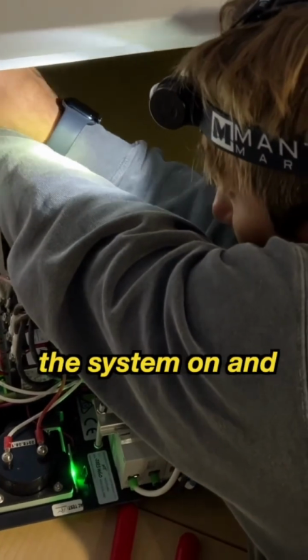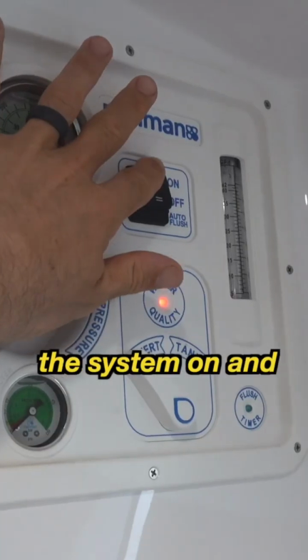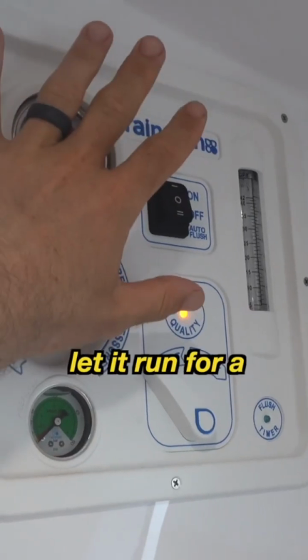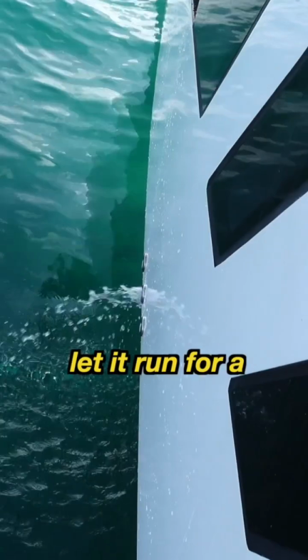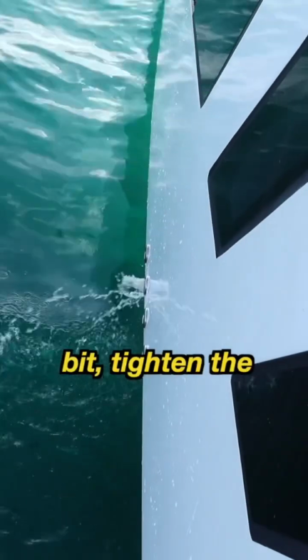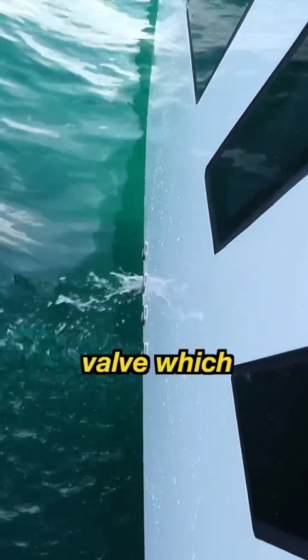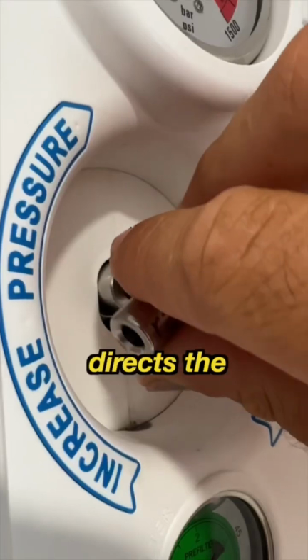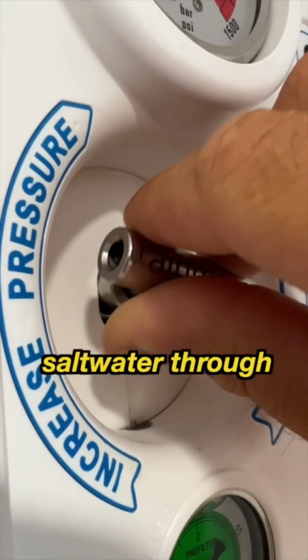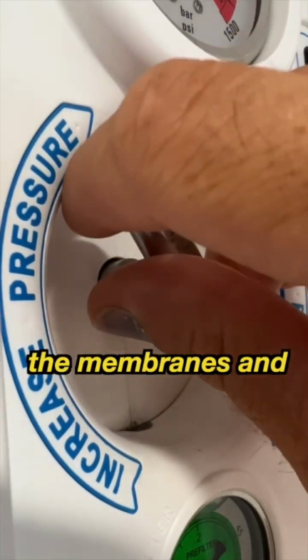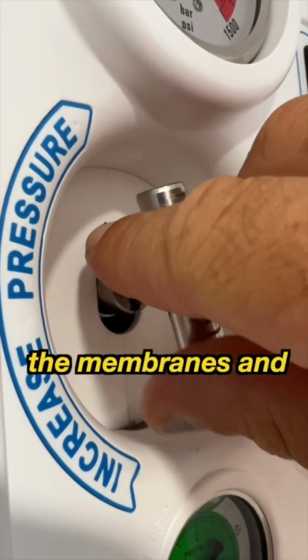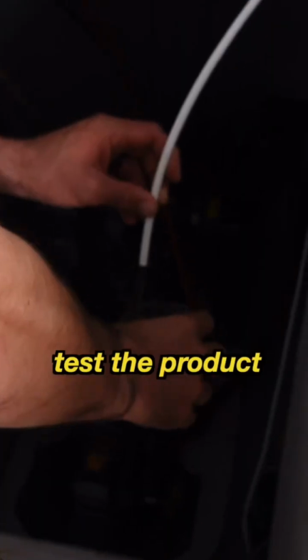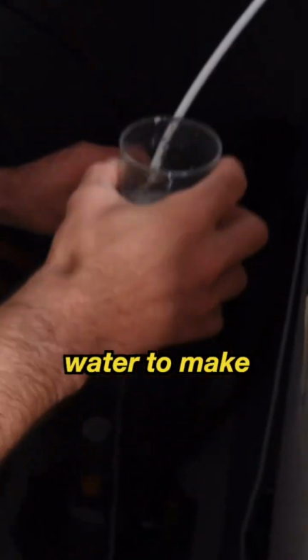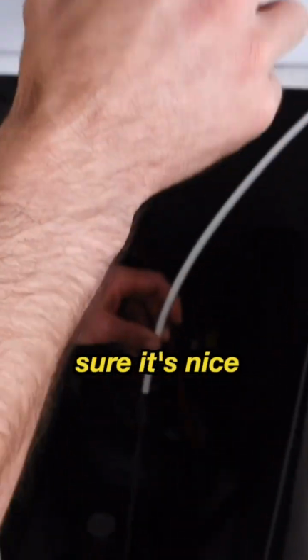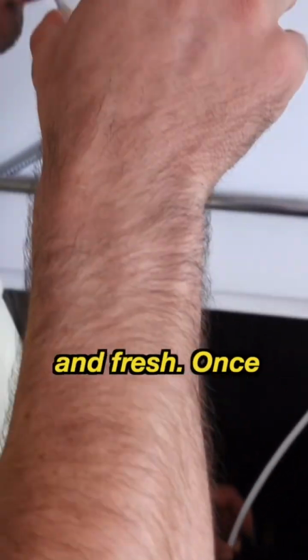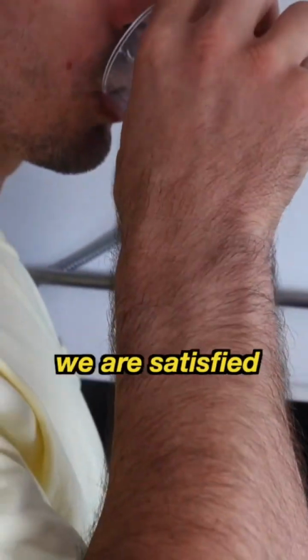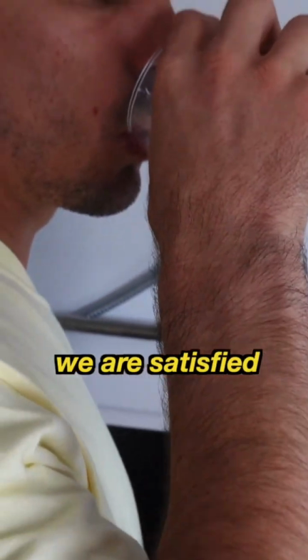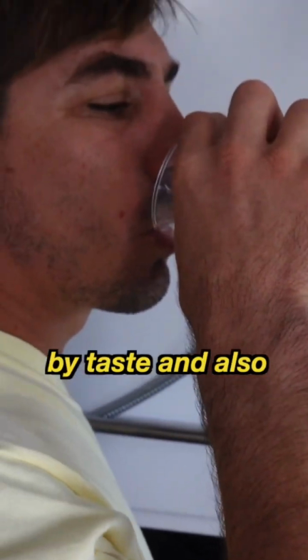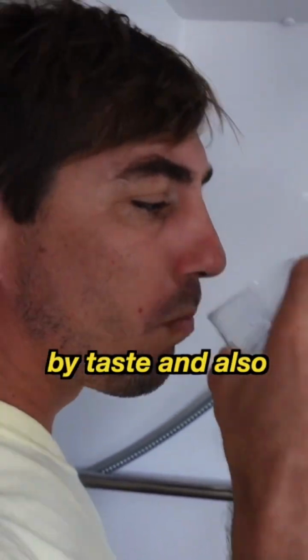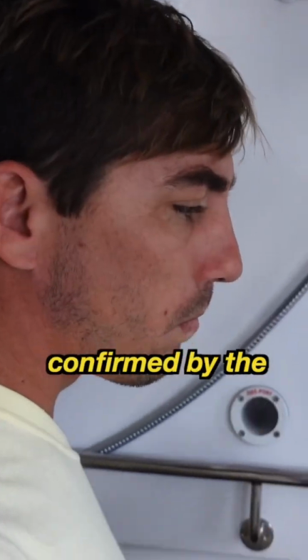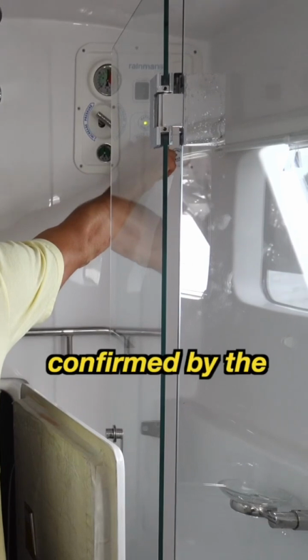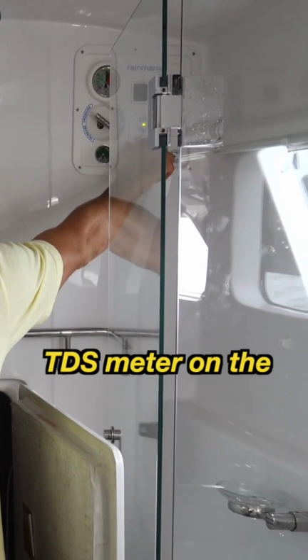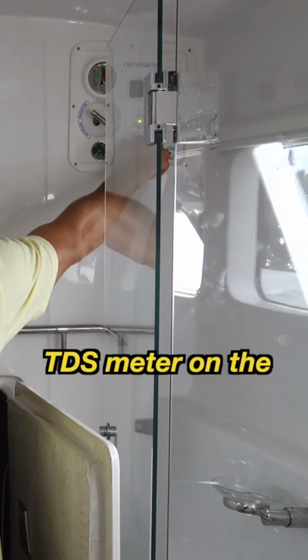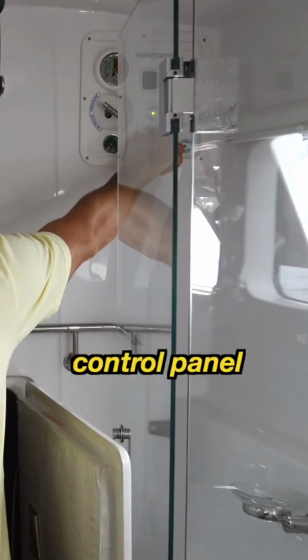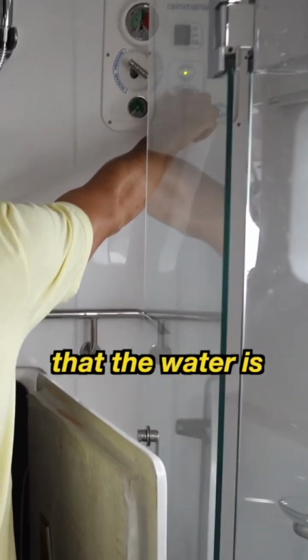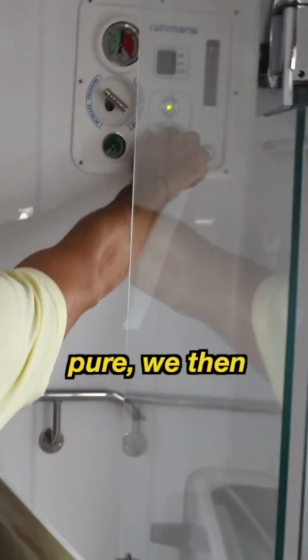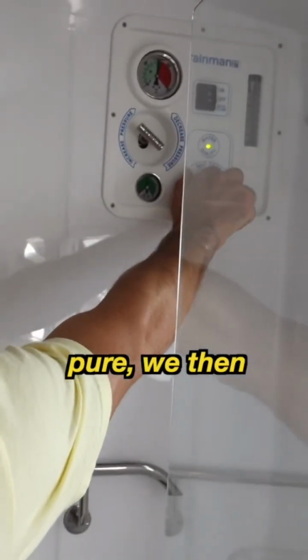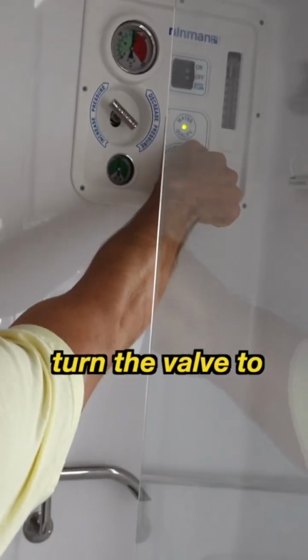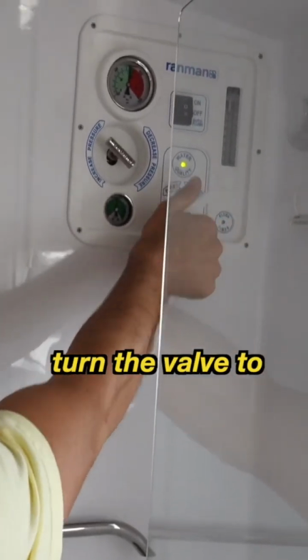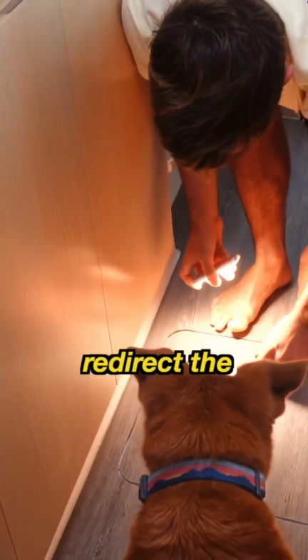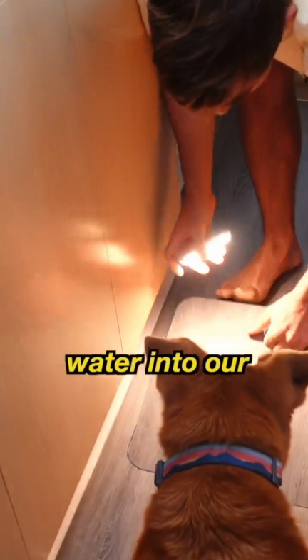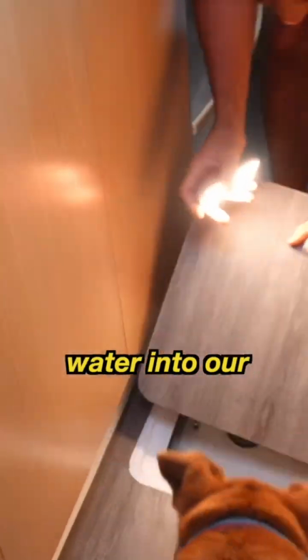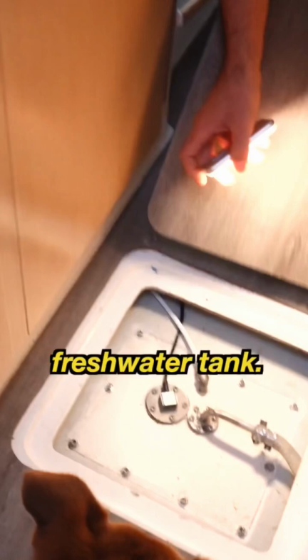We turn the system on and let it run for a bit, tighten the valve which directs the salt water through the membranes, and test the product water to make sure it's nice and fresh. Once we are satisfied by taste and also confirmed by the TDS meter on the control panel that the water is pure, we then turn the valve to redirect the water into our fresh water tank.